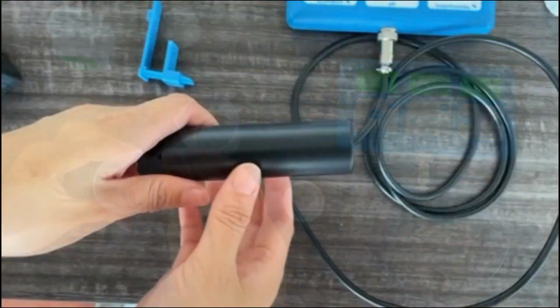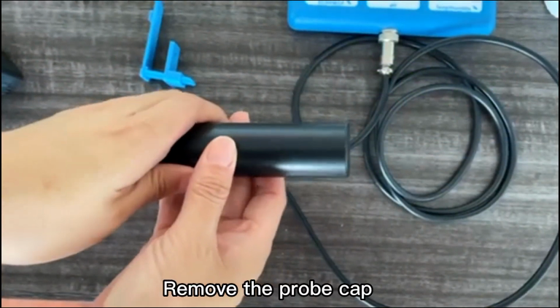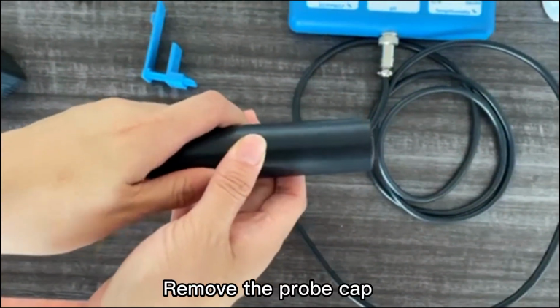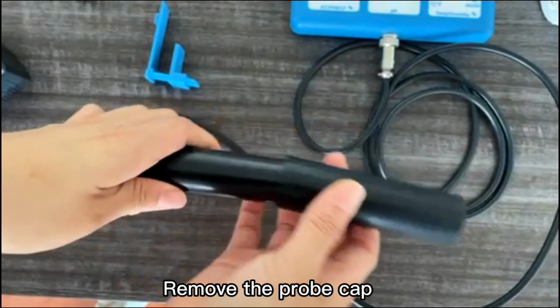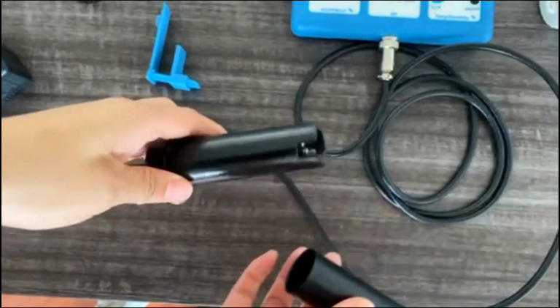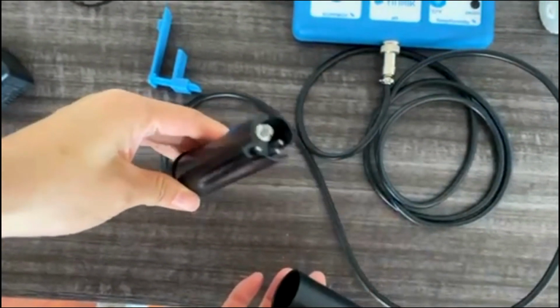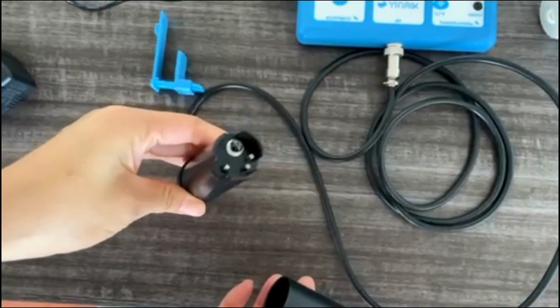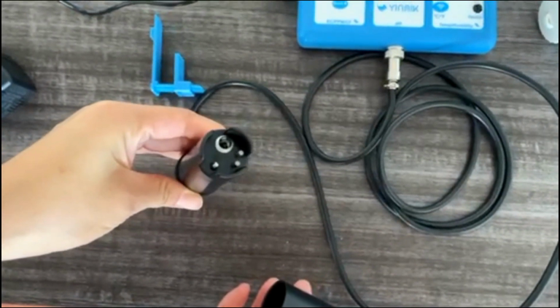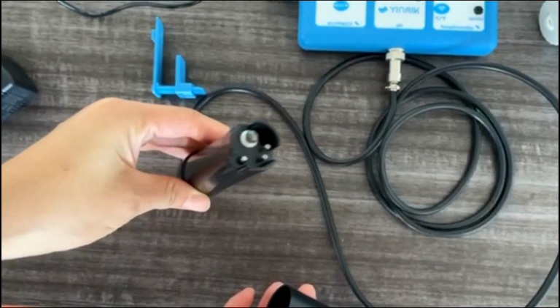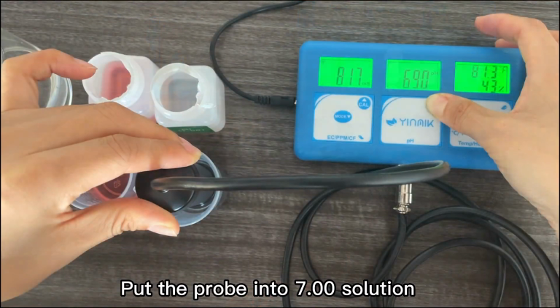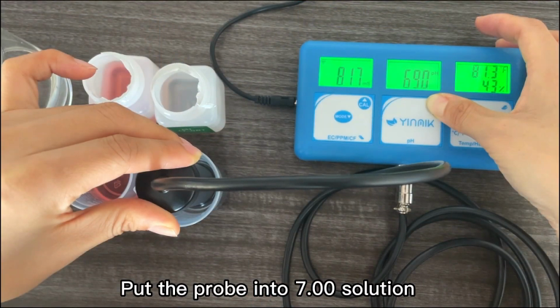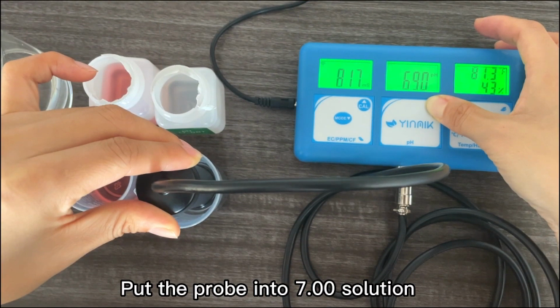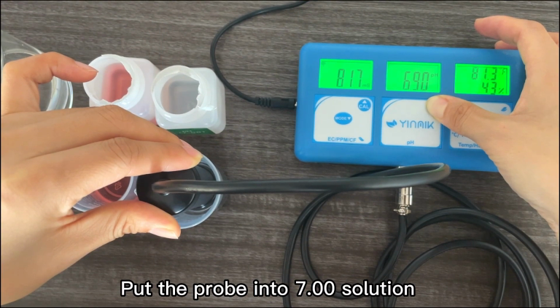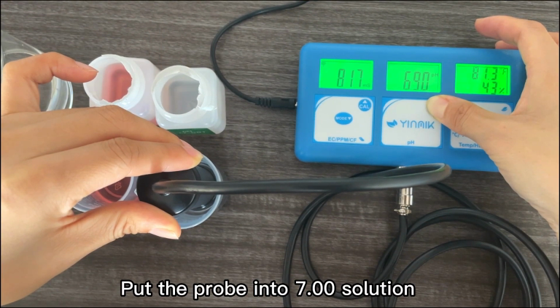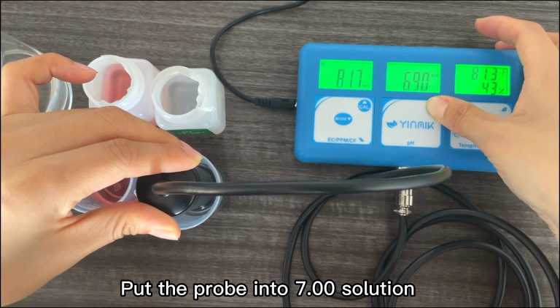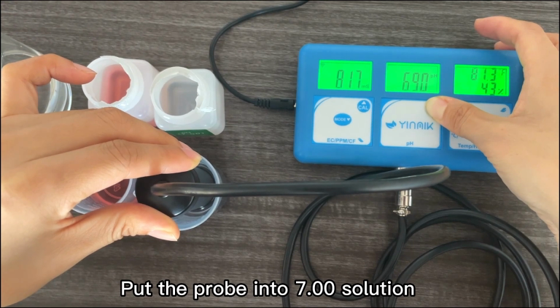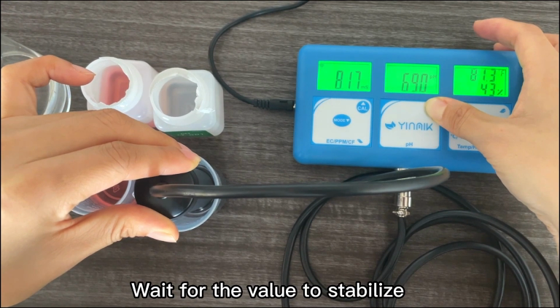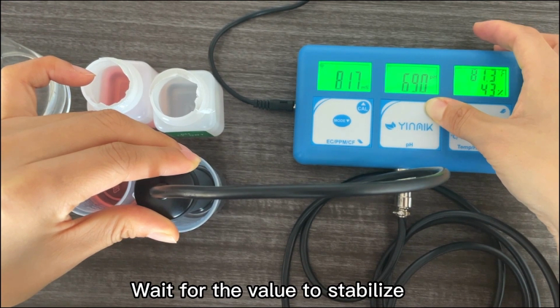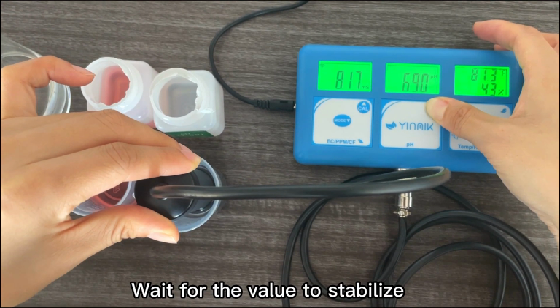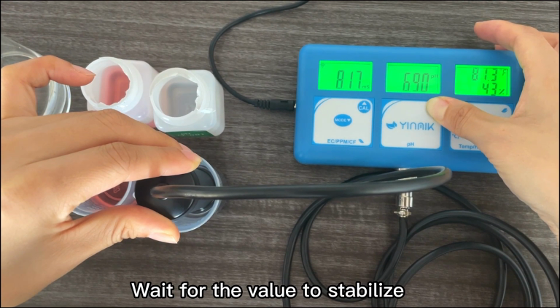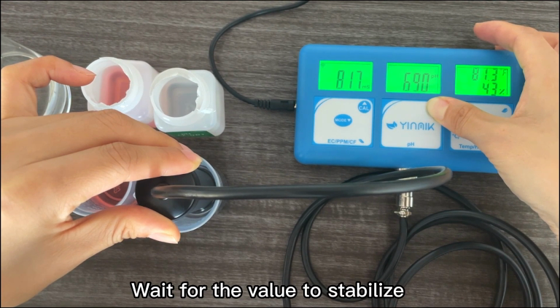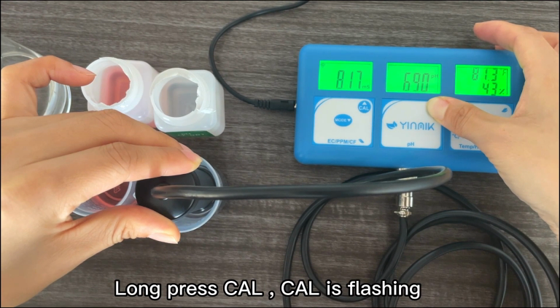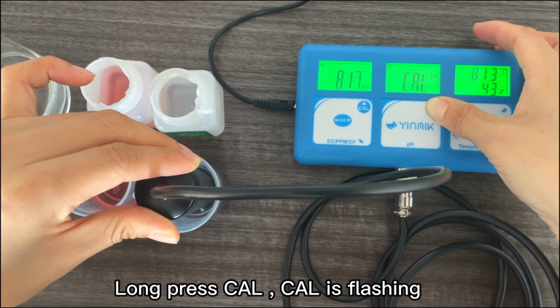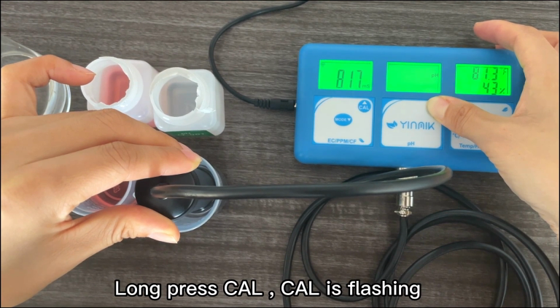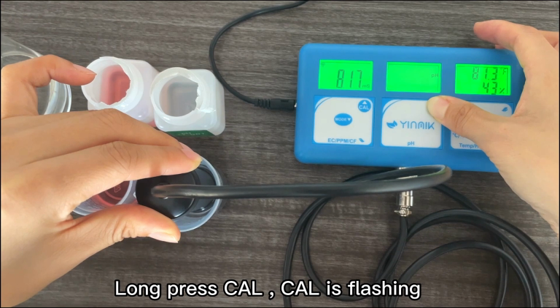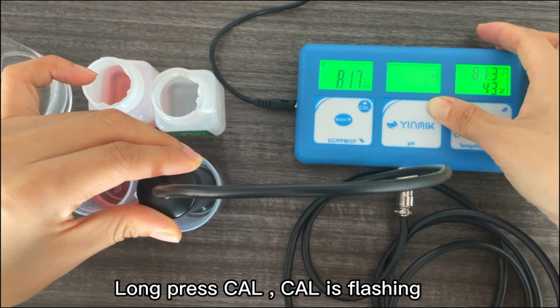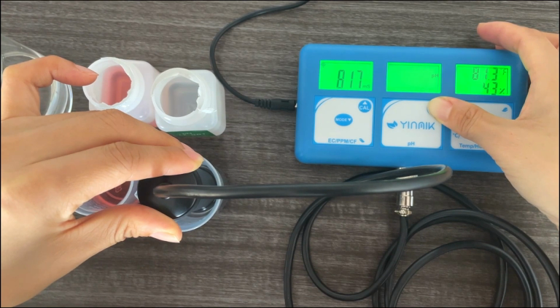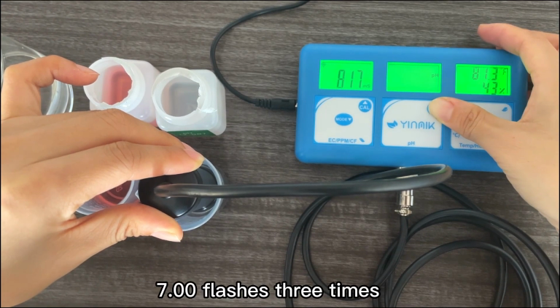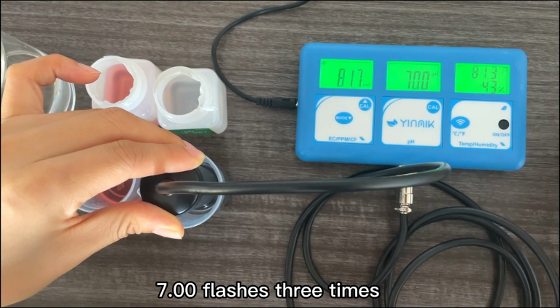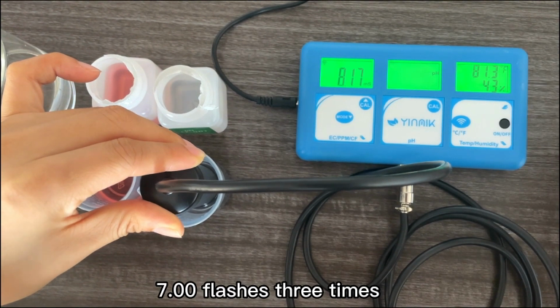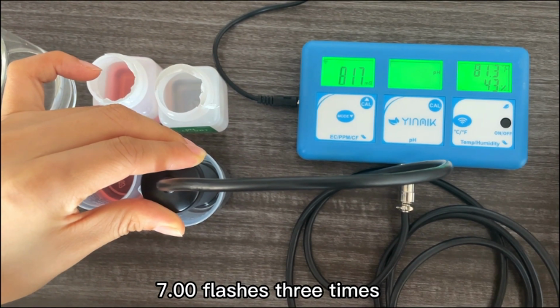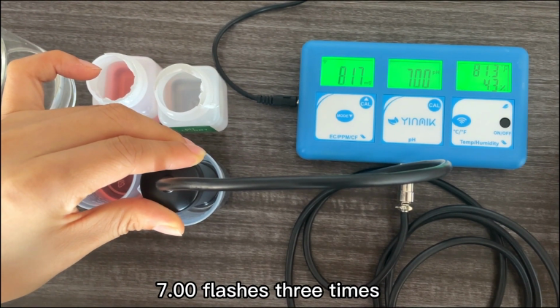Remove the probe cap and put the probe into the 7.00 buffer solution. Wait for the value to stabilize. Long press CAL — CAL is flashing. 7.00 flashes three times, confirming the first calibration point.